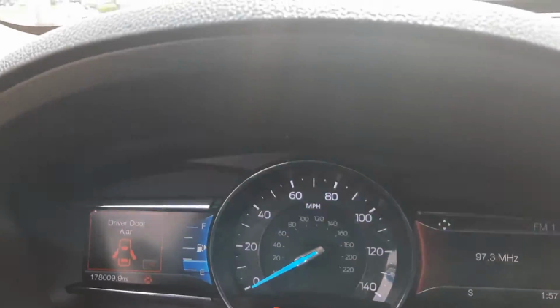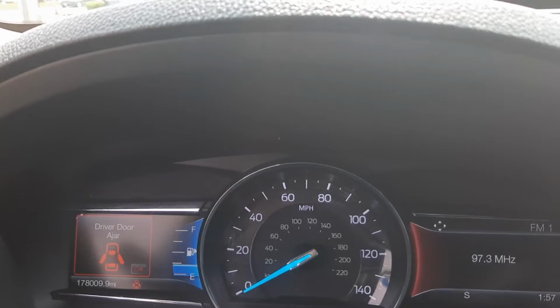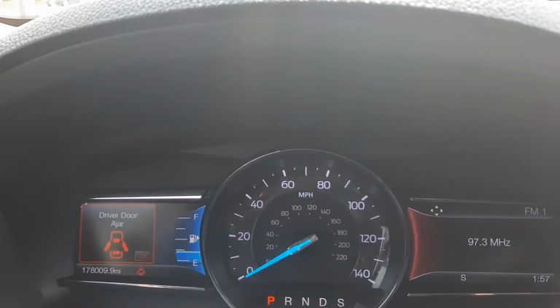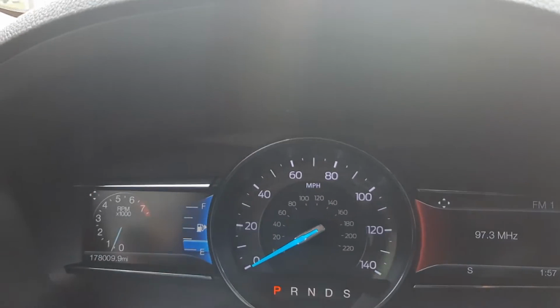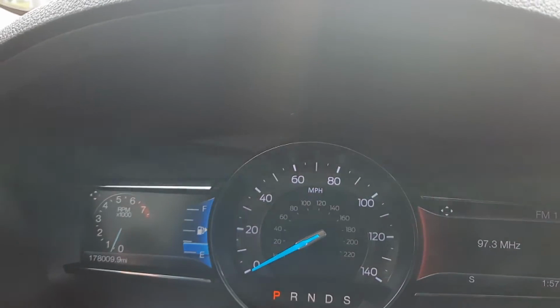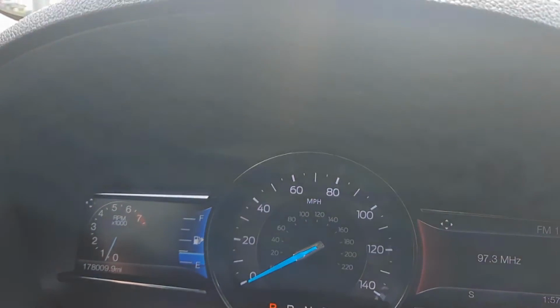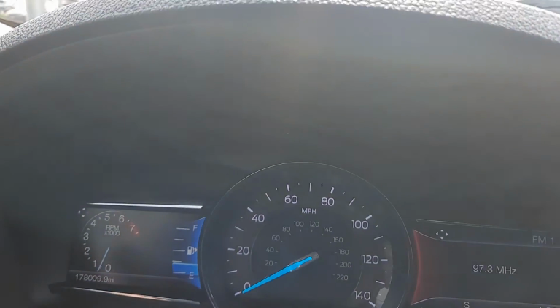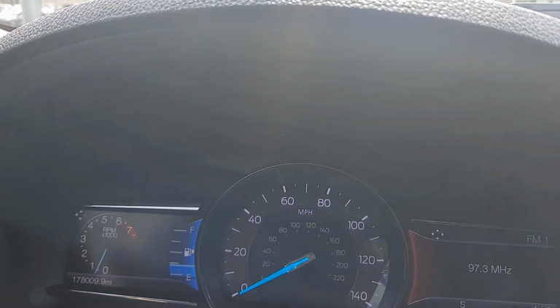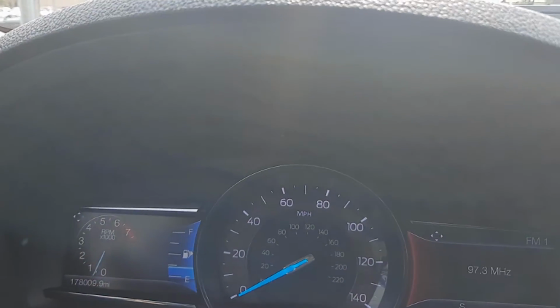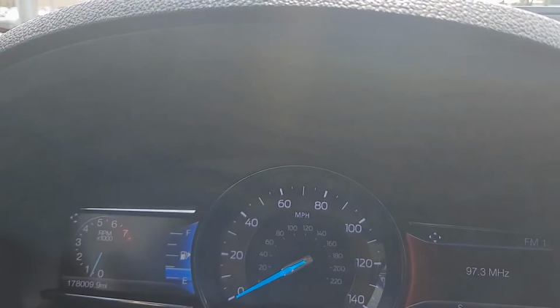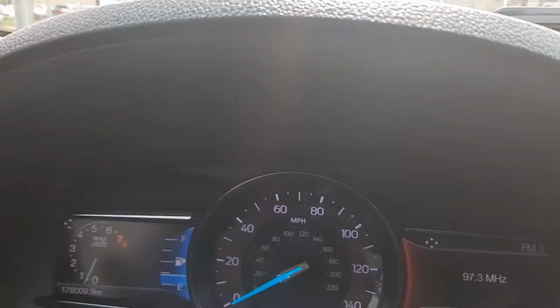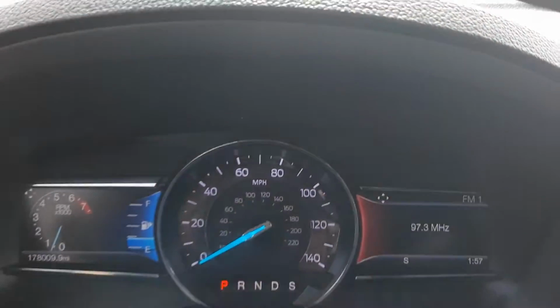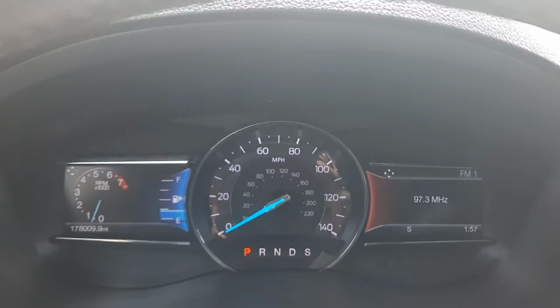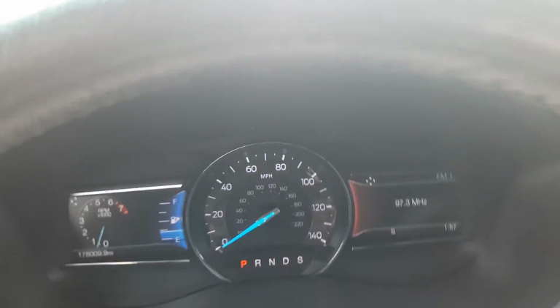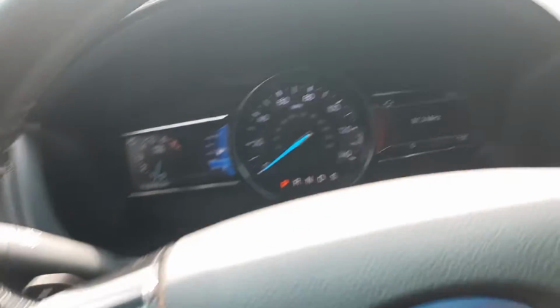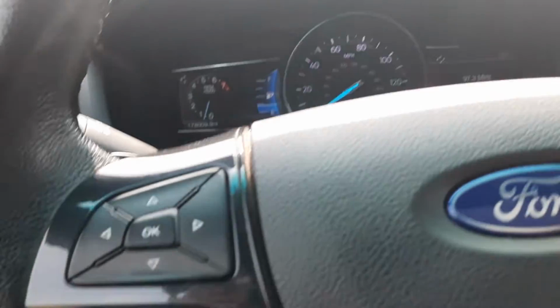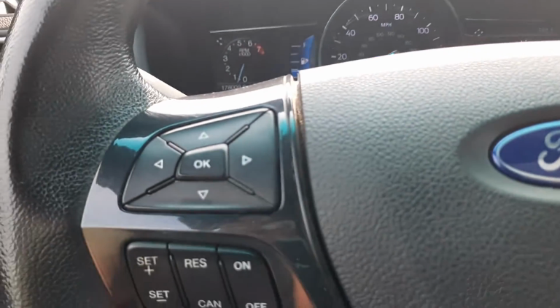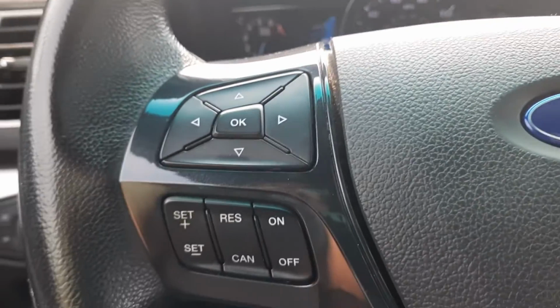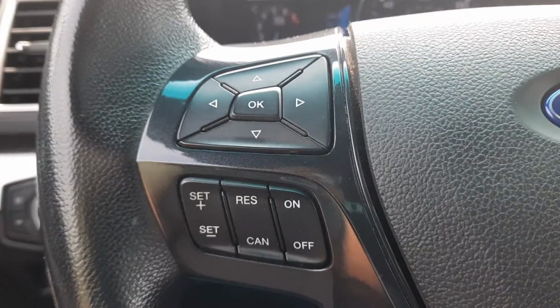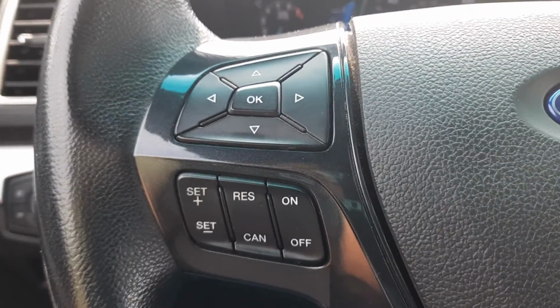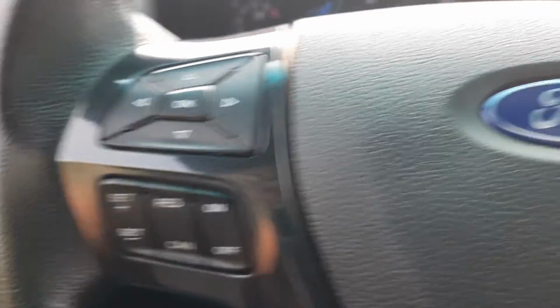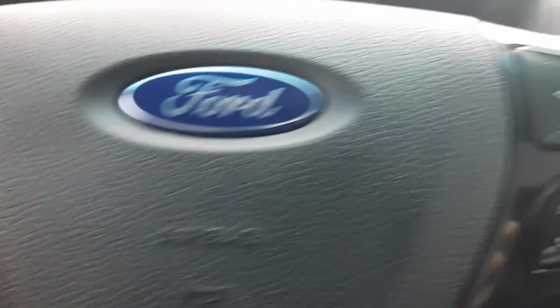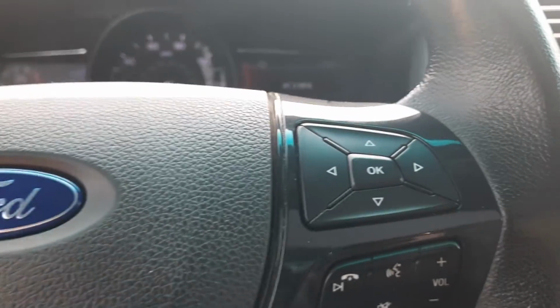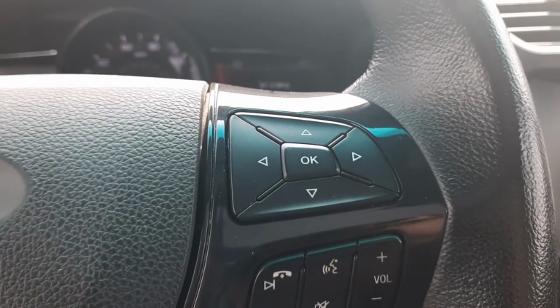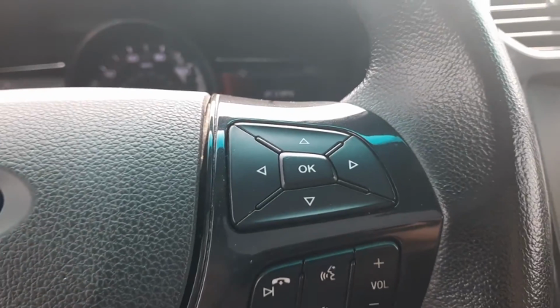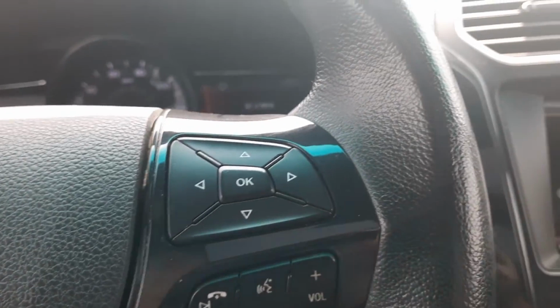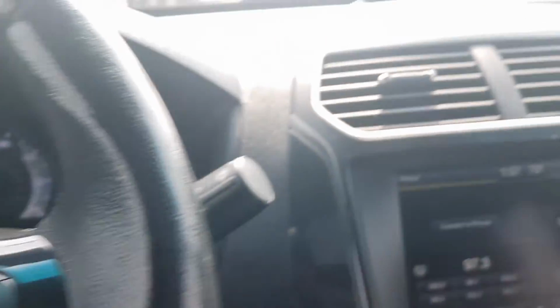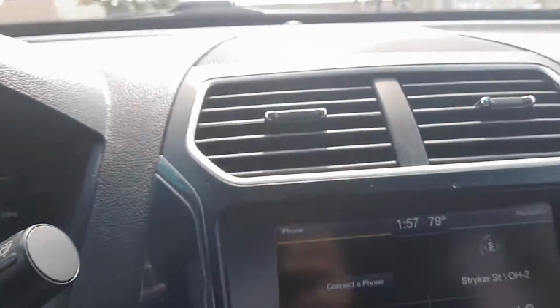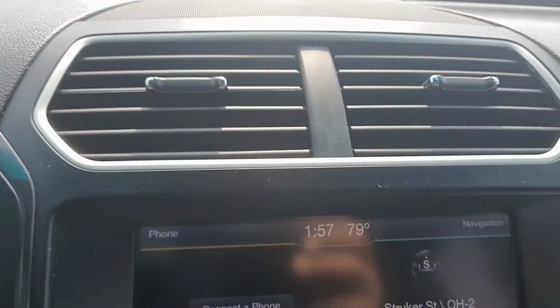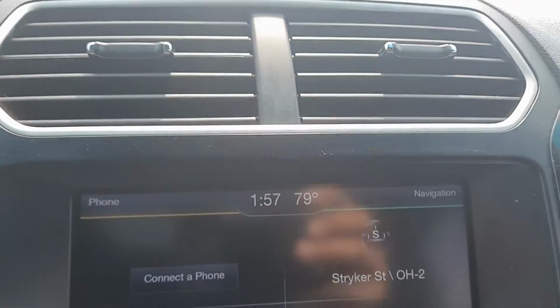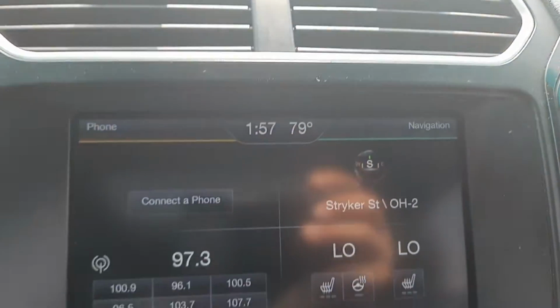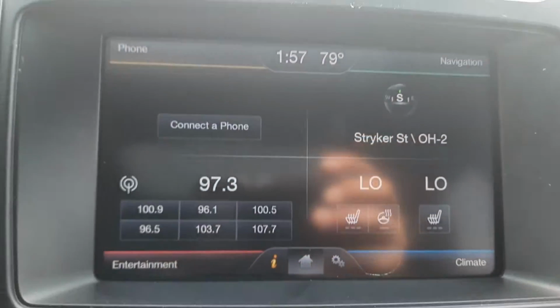It's got just over 178,000 miles on it. Cruise control, menu controls, and center stack.